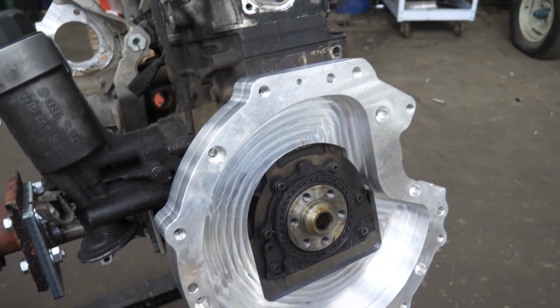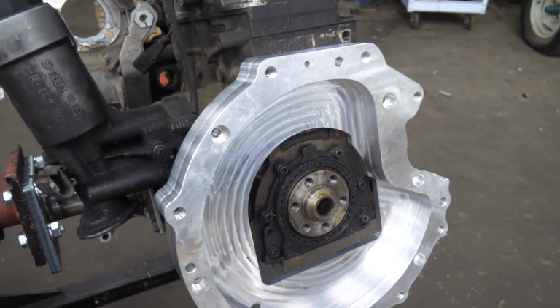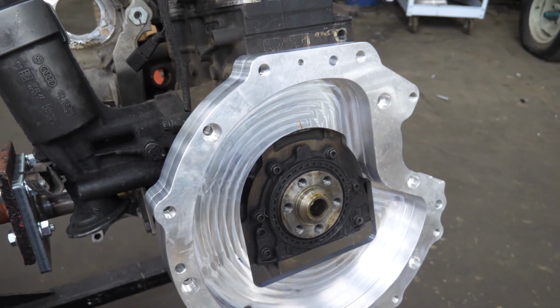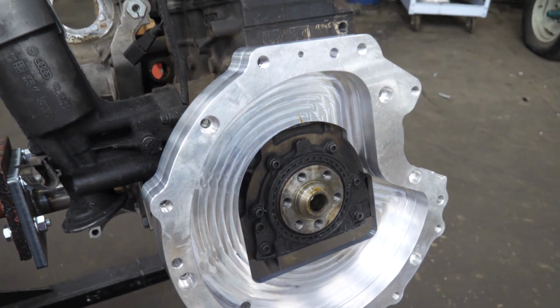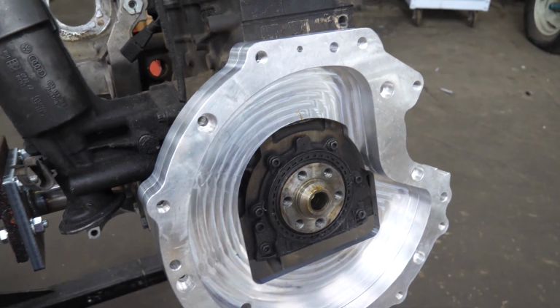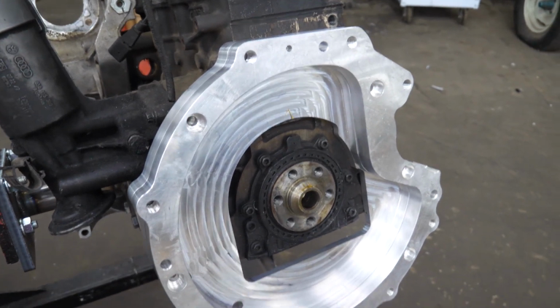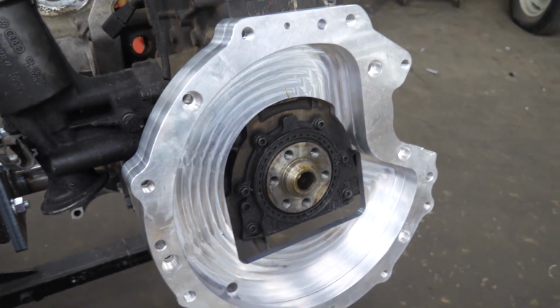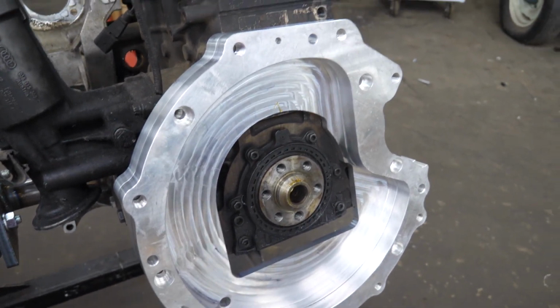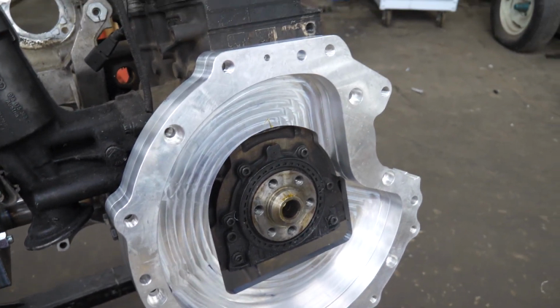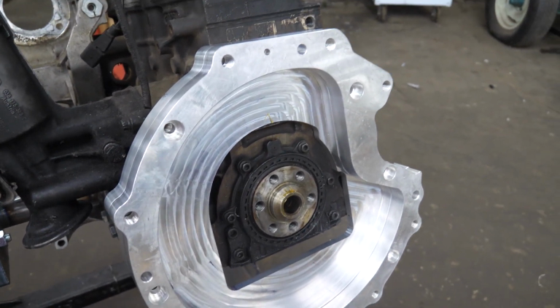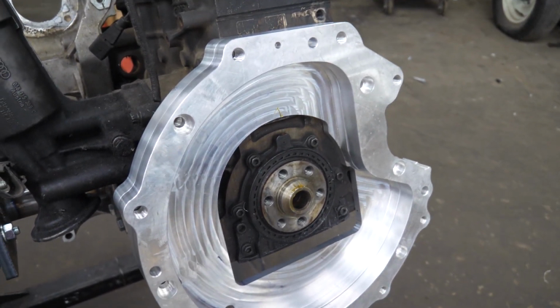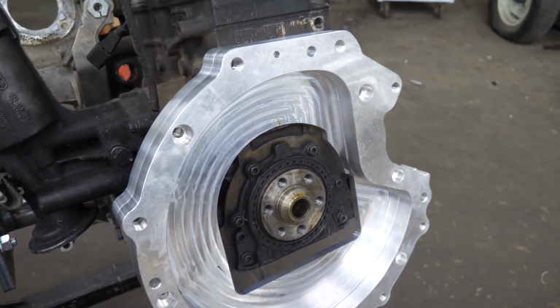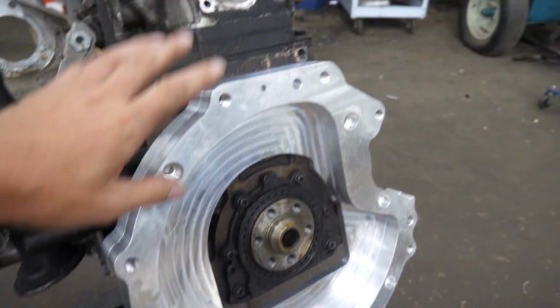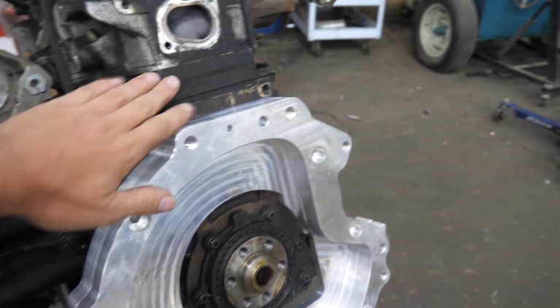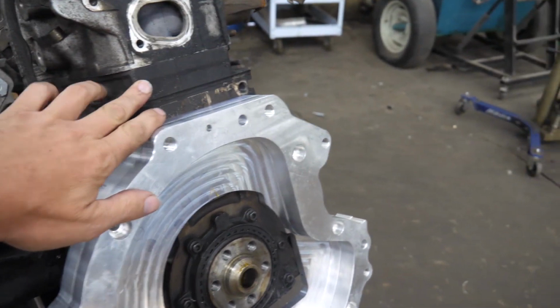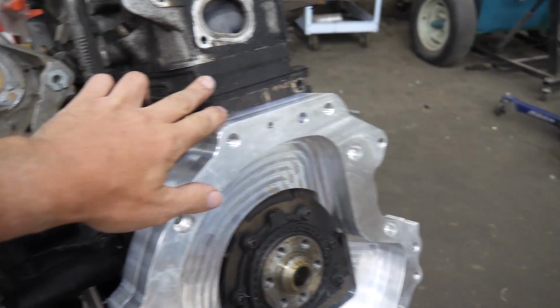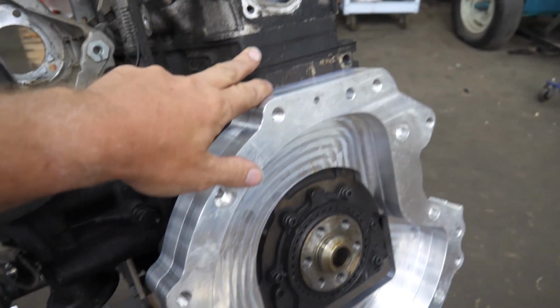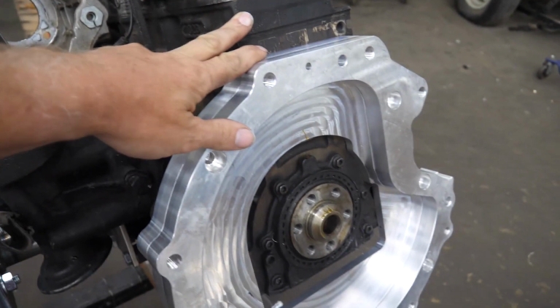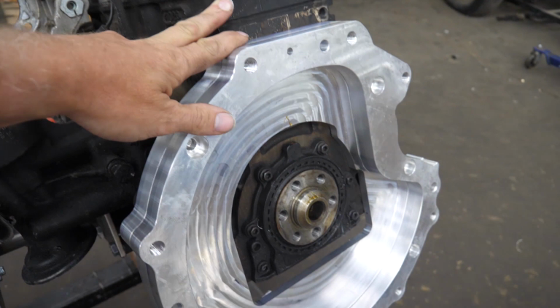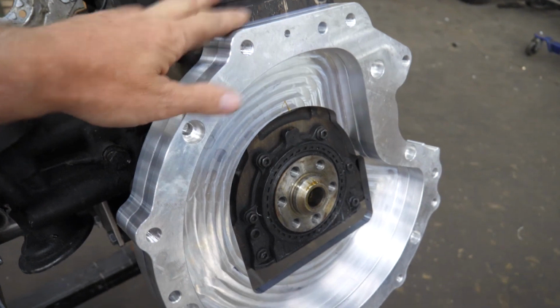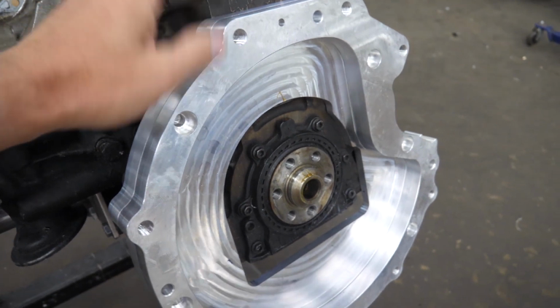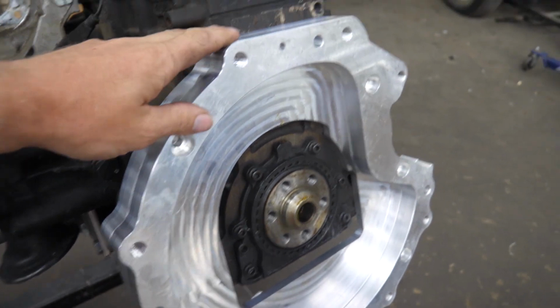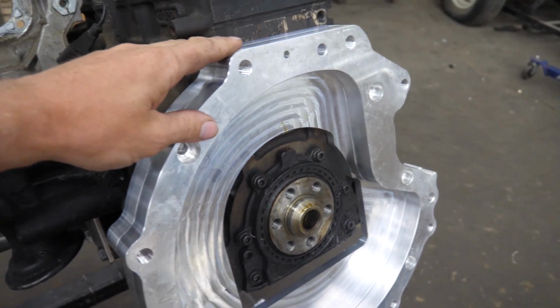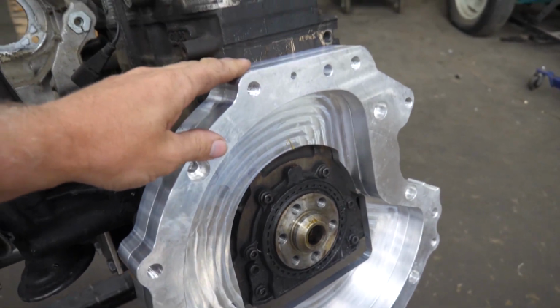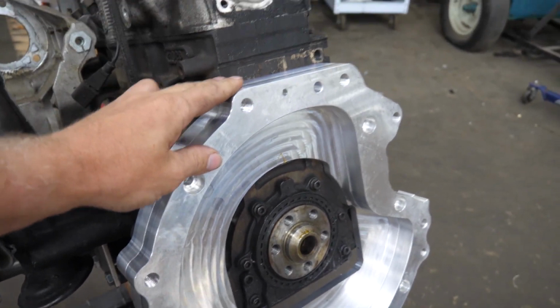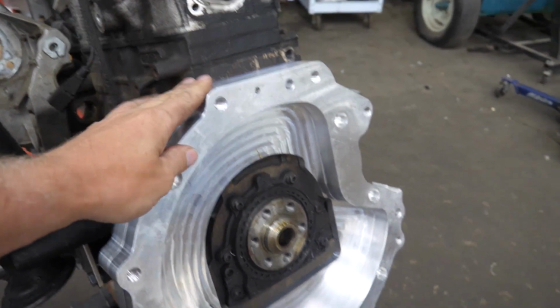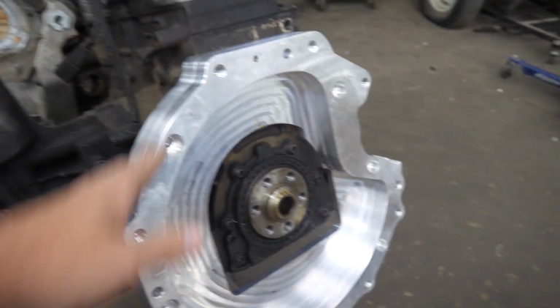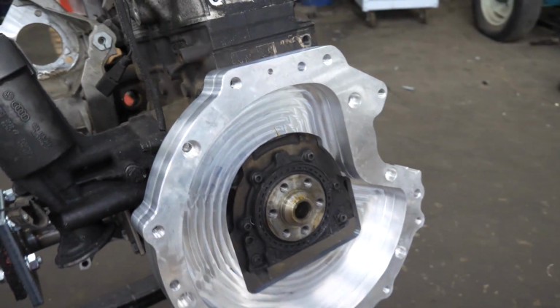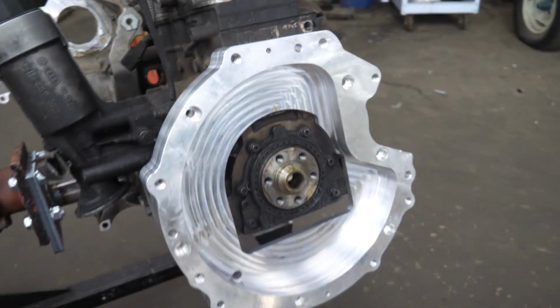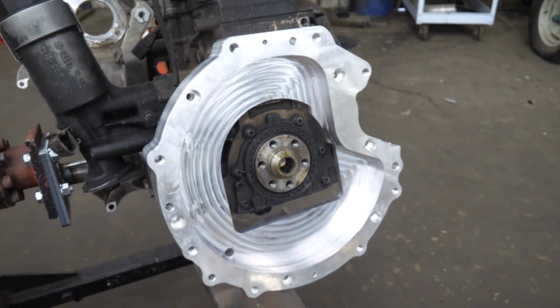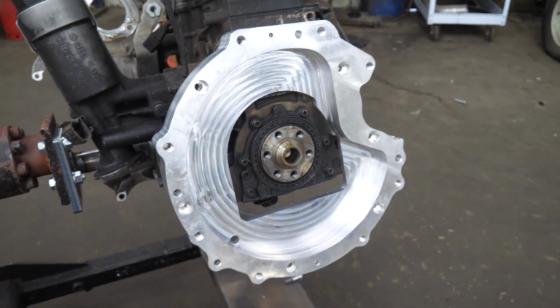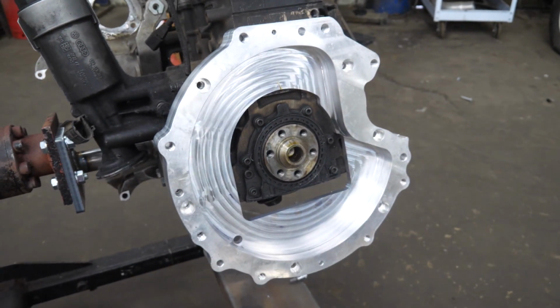After what seems like forever, we finally have our Volkswagen ALH TDI, or AHU, to the Toyota R150 manual transmission.